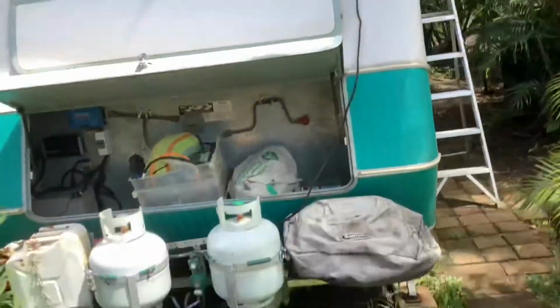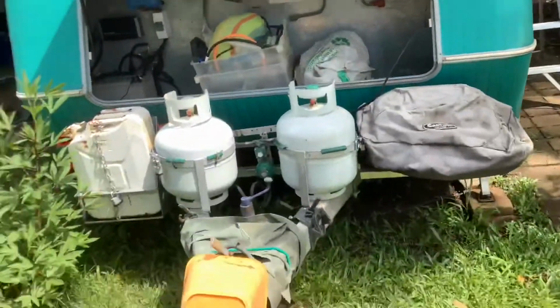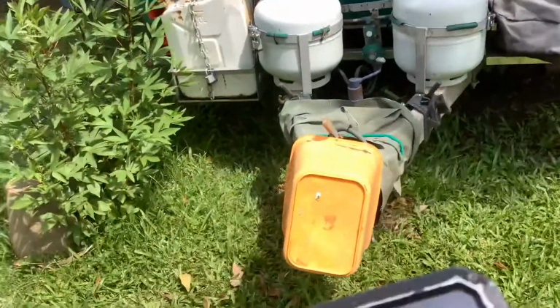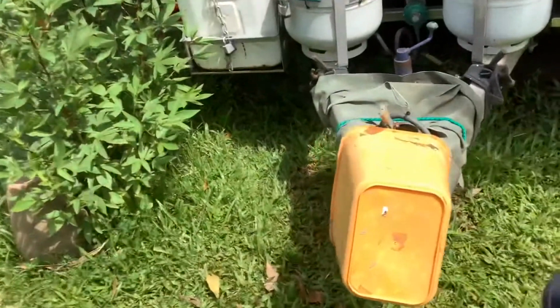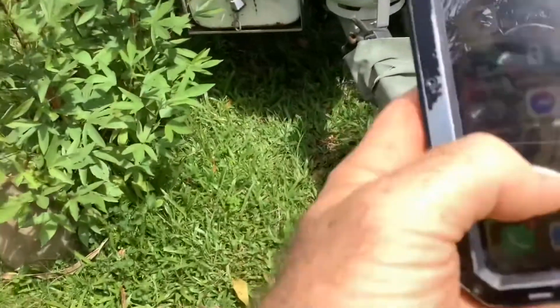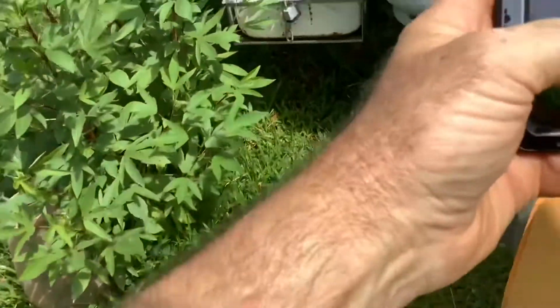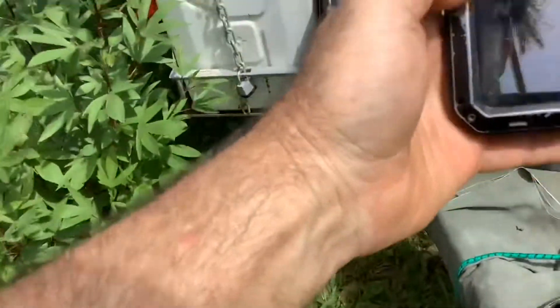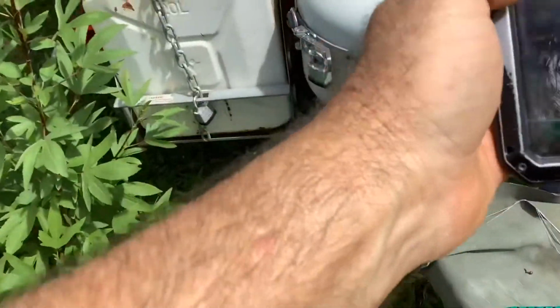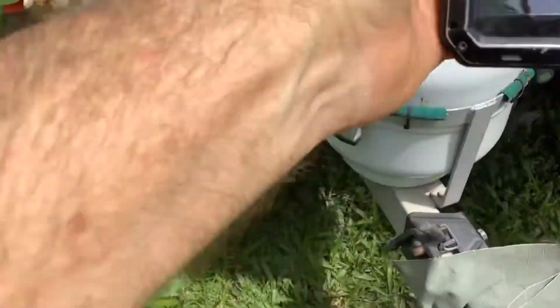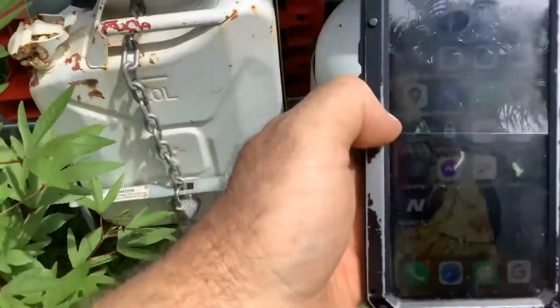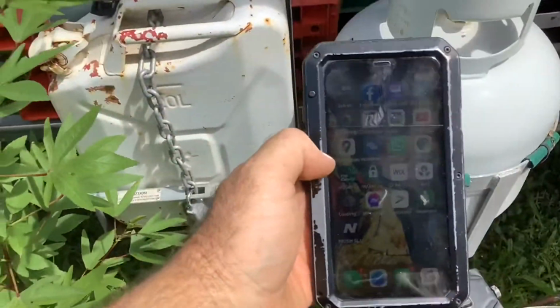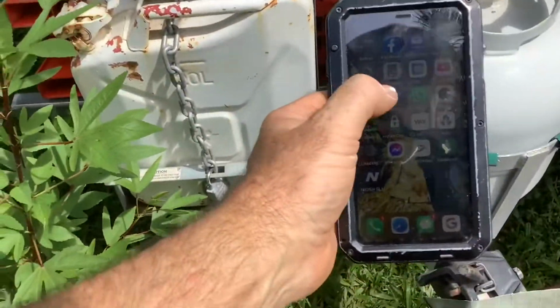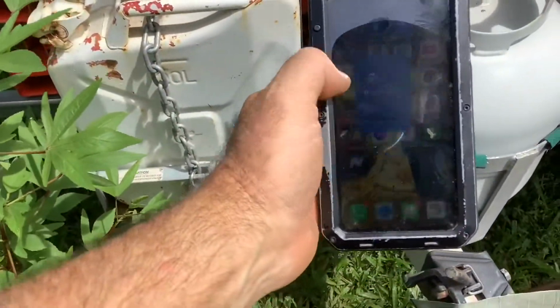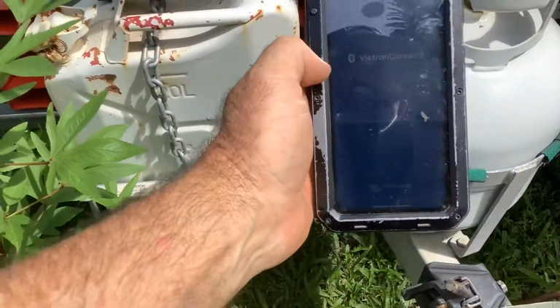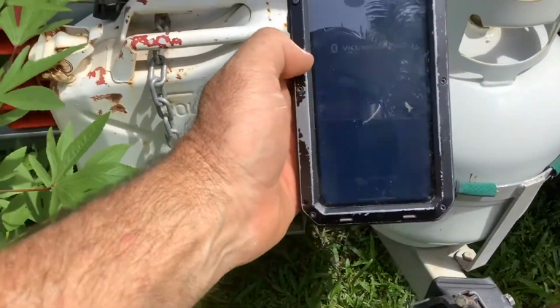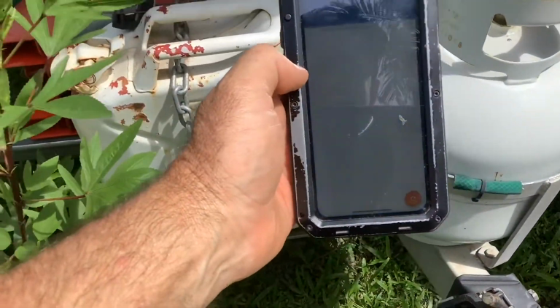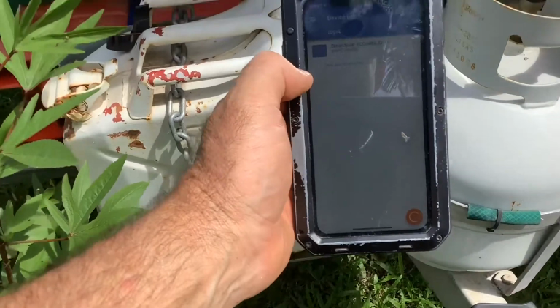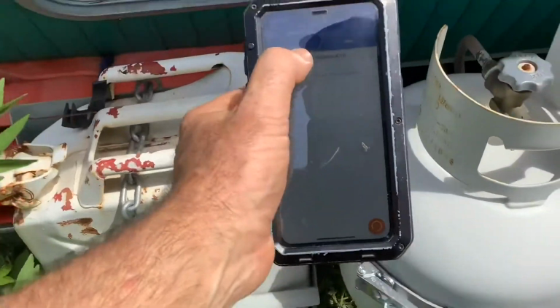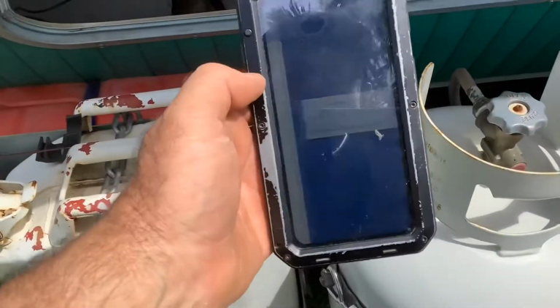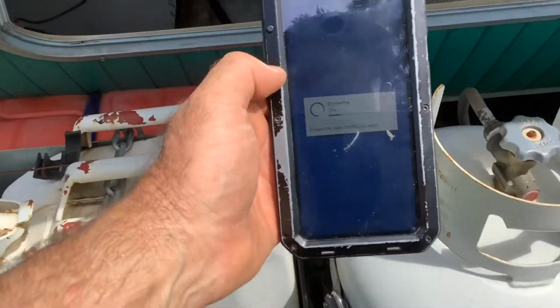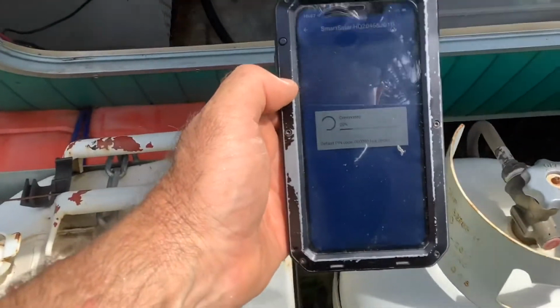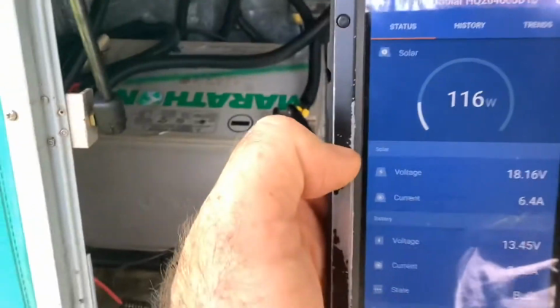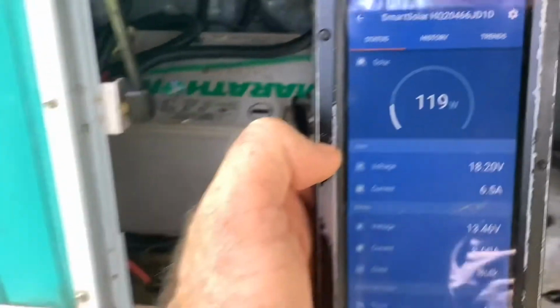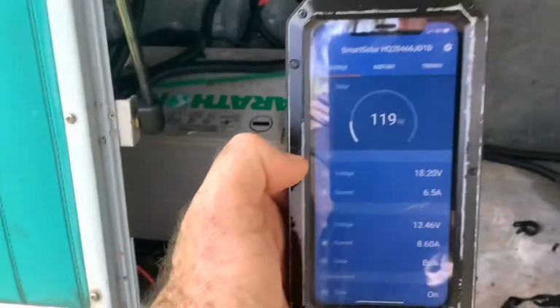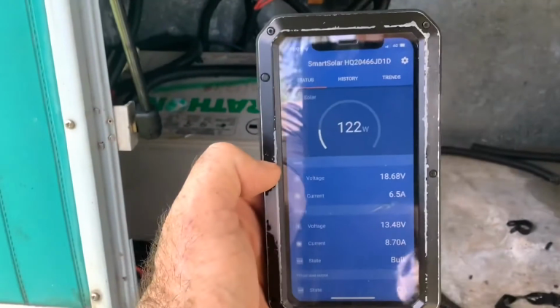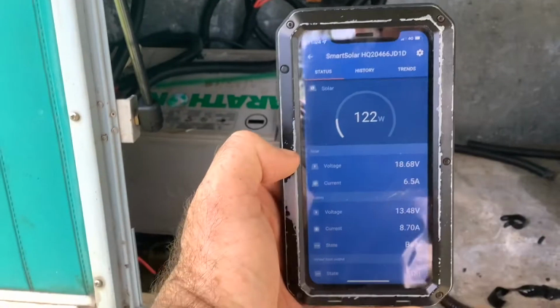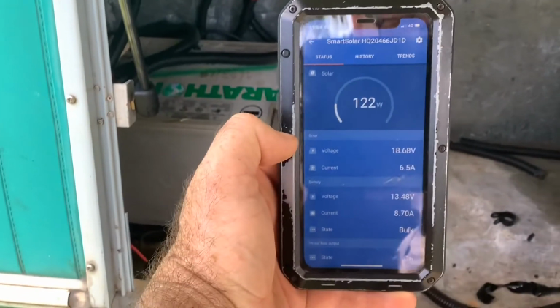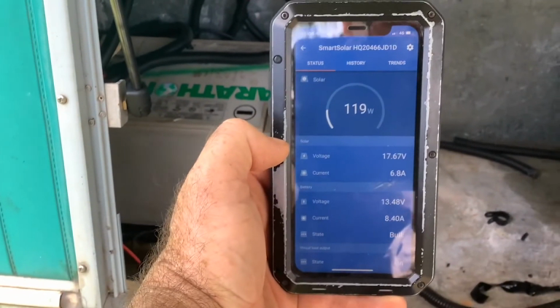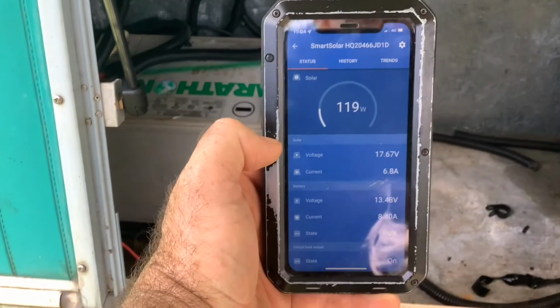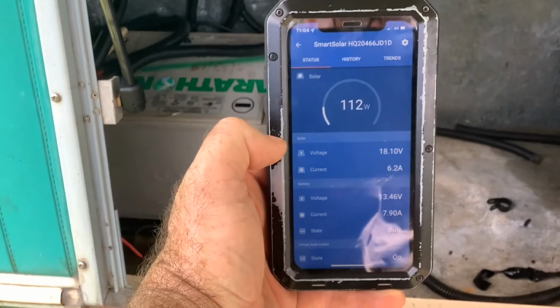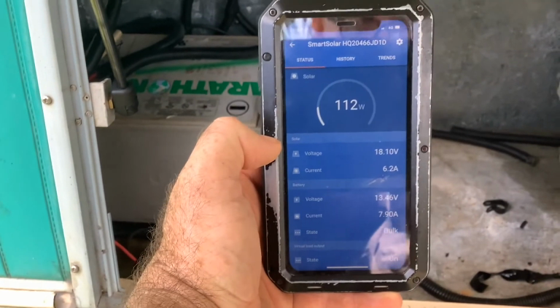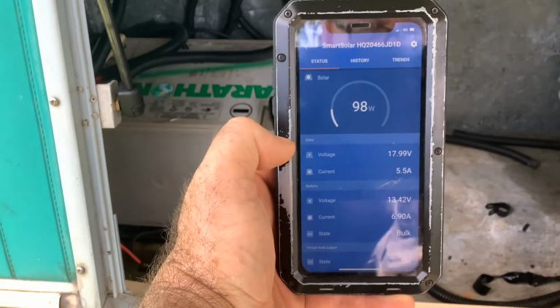So let's have a Captain Cook — get the old app out, open up our Victron. I'm really excited about this, got to be super excited about that. Look at the difference!